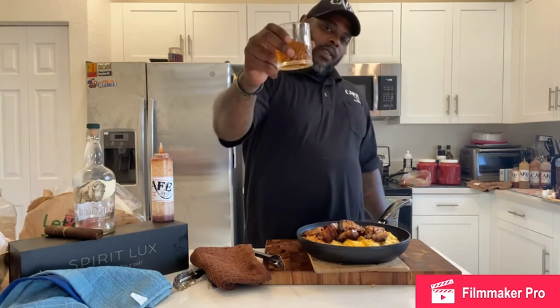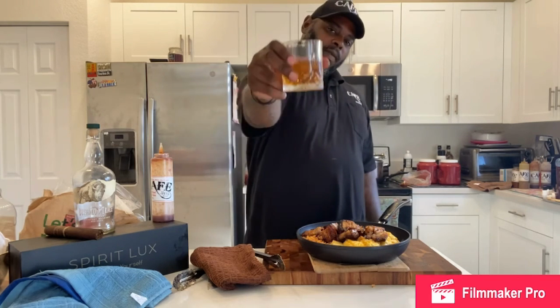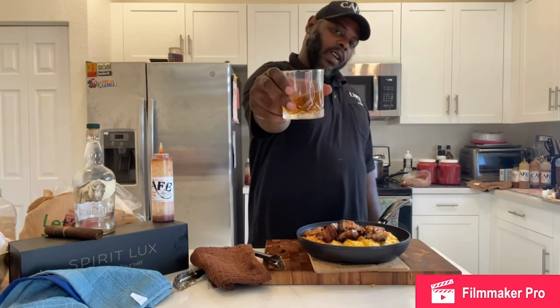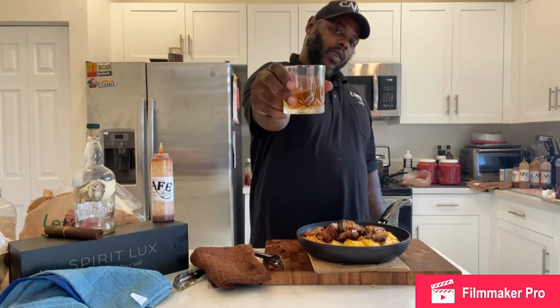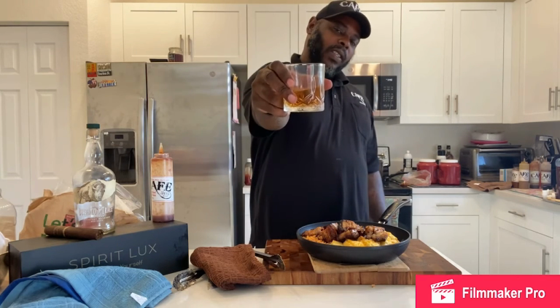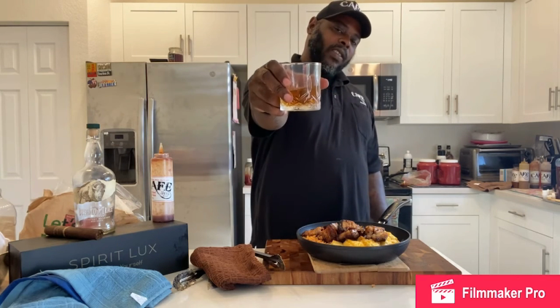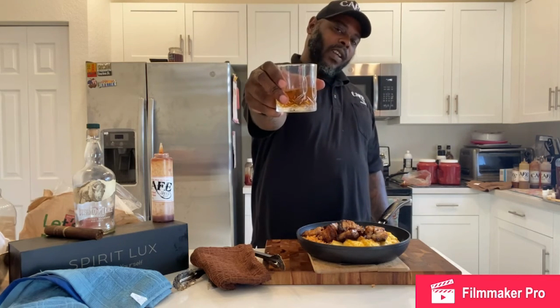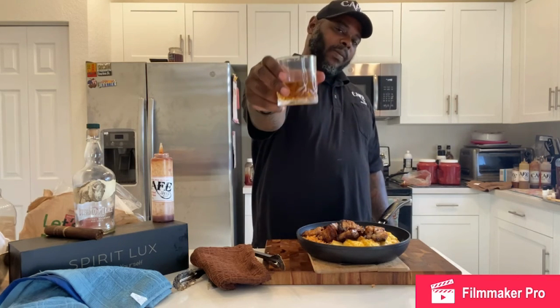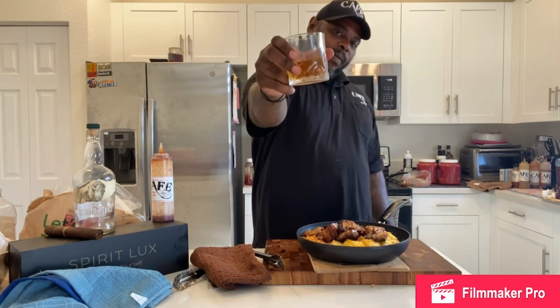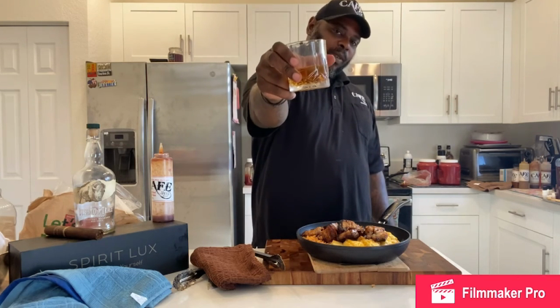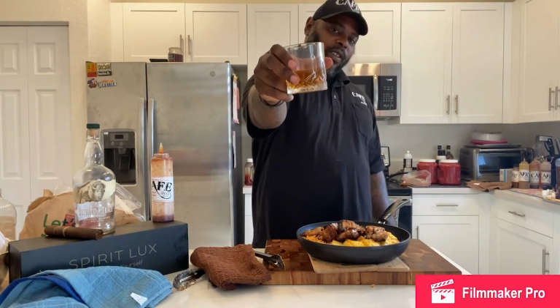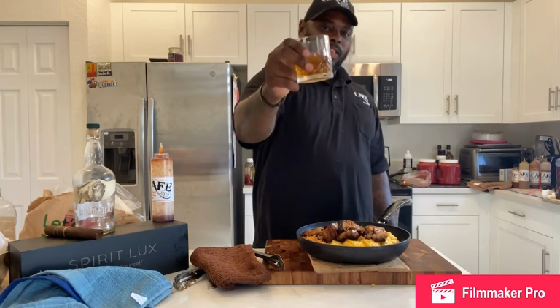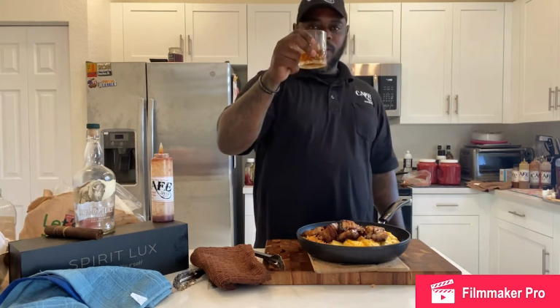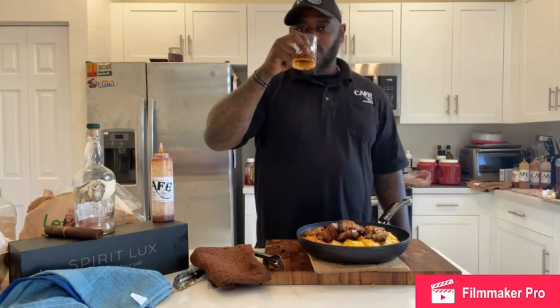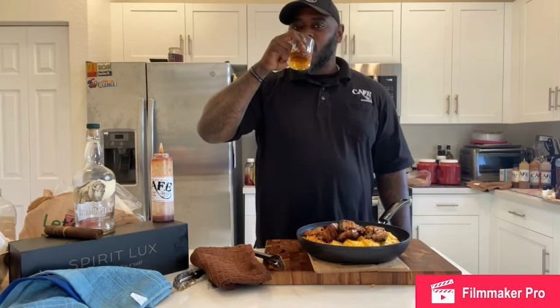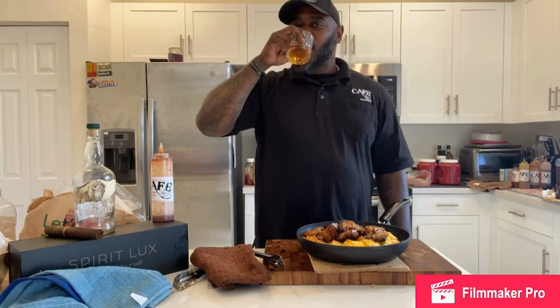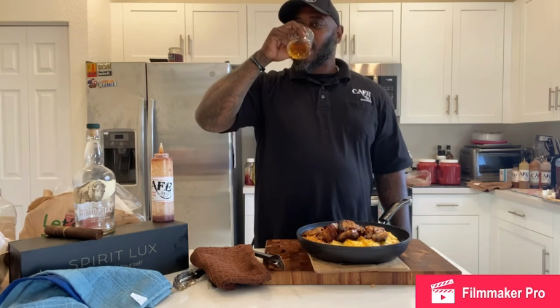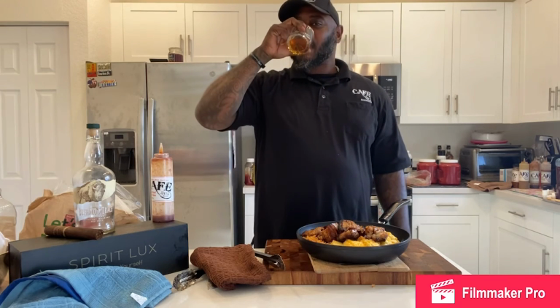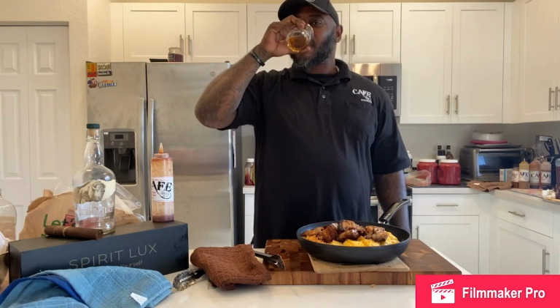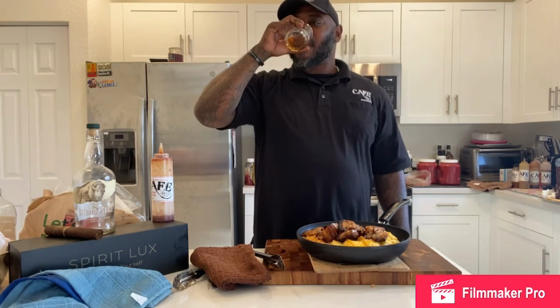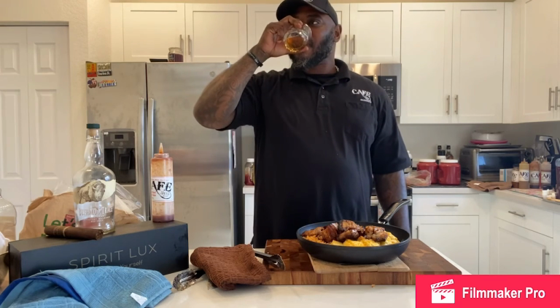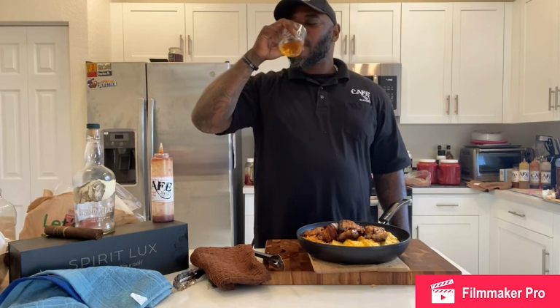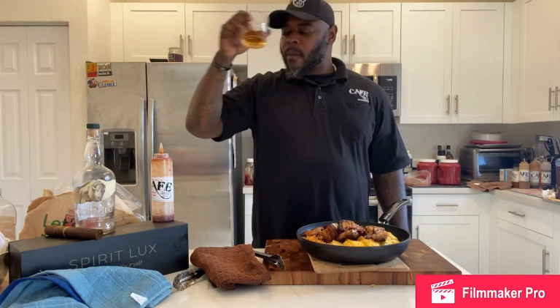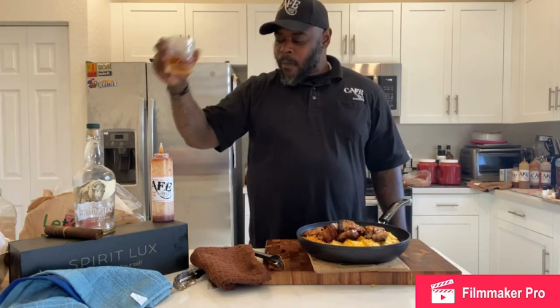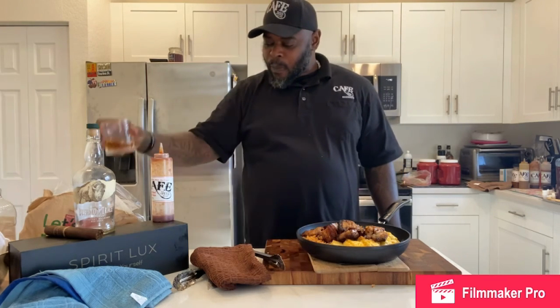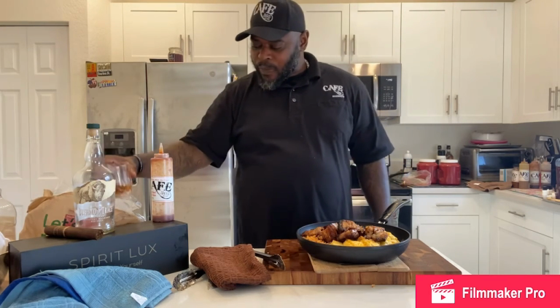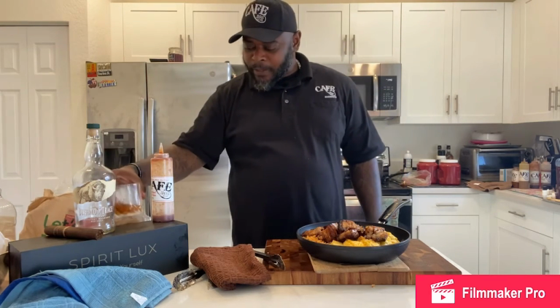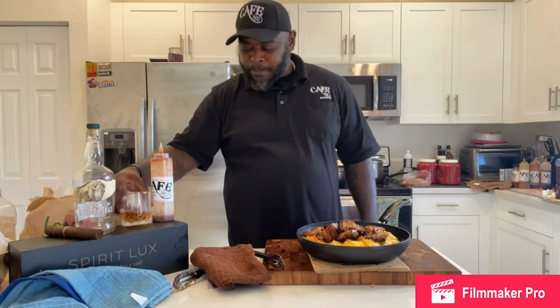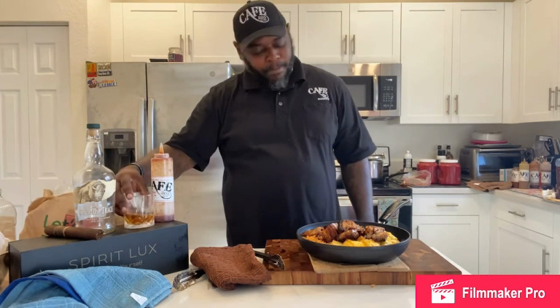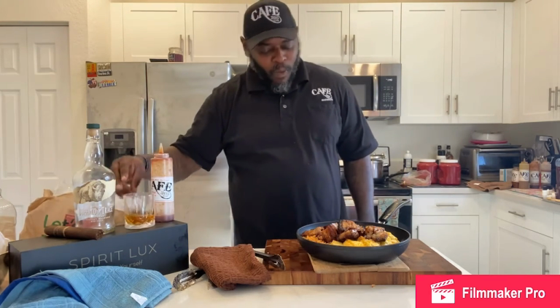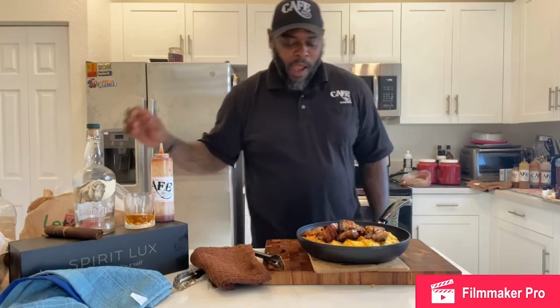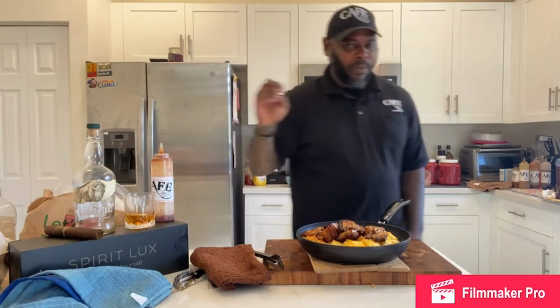As always, ladies and gentlemen, be good to yourself.